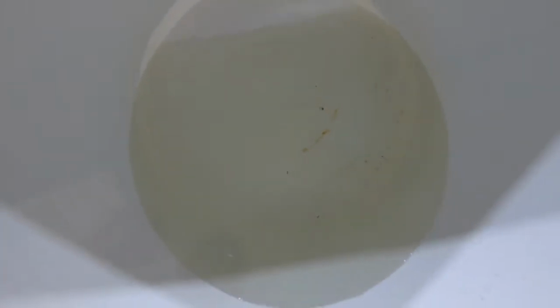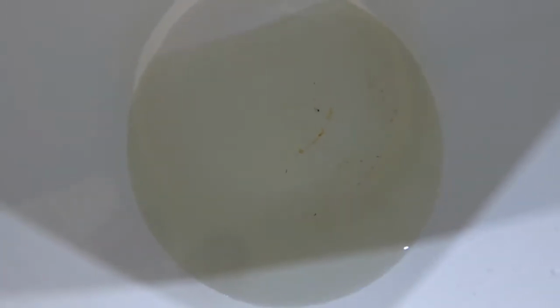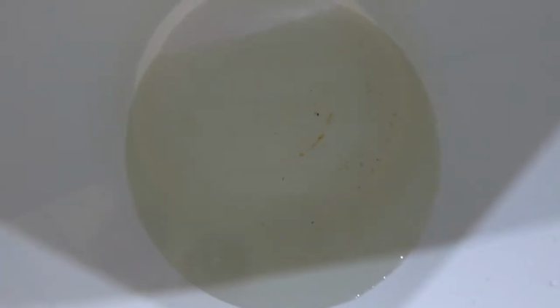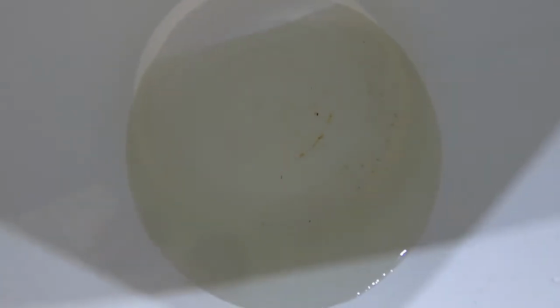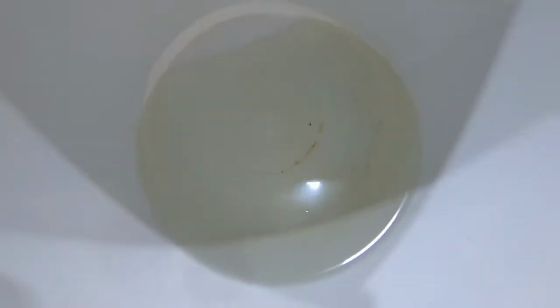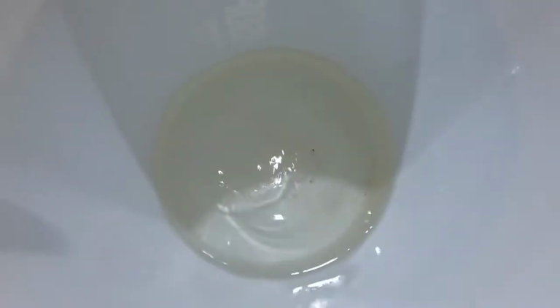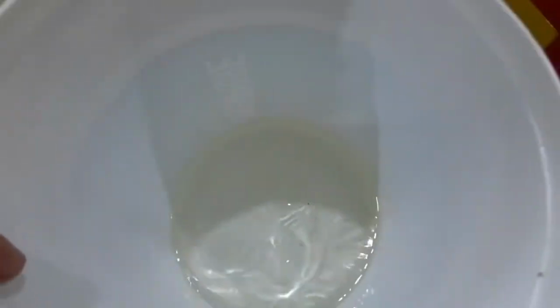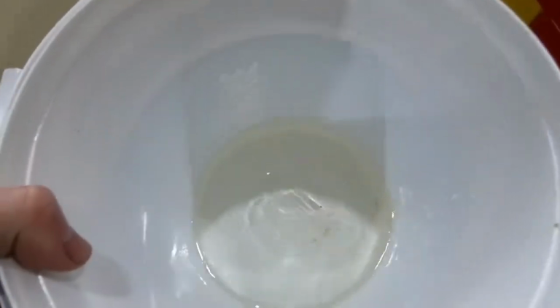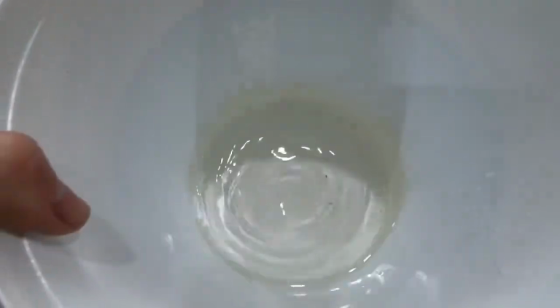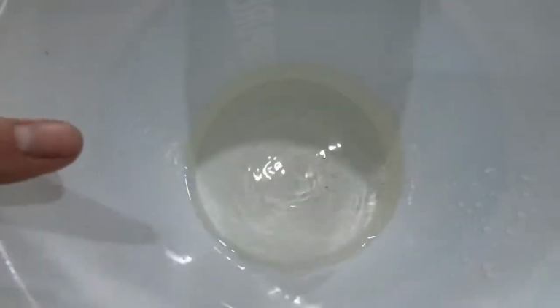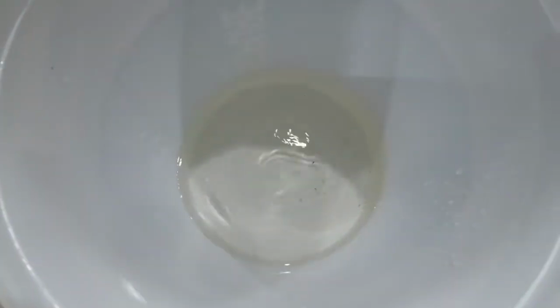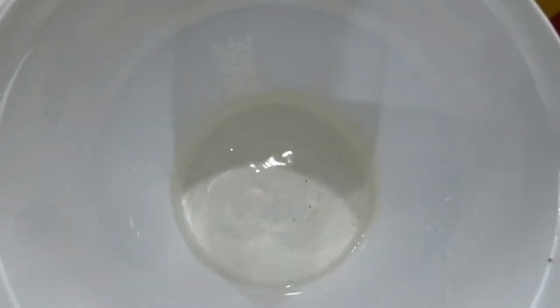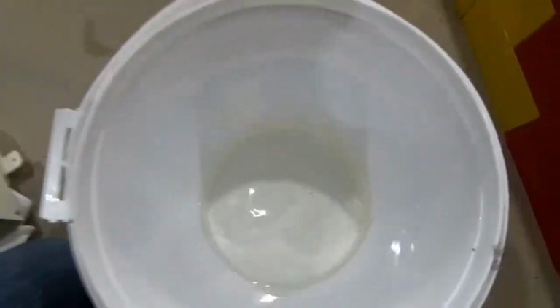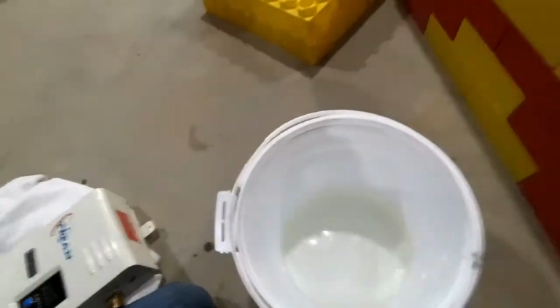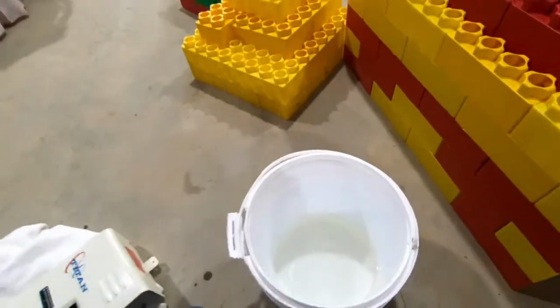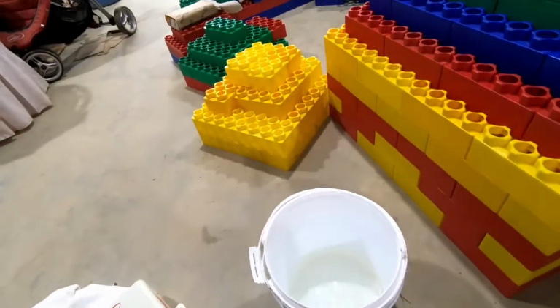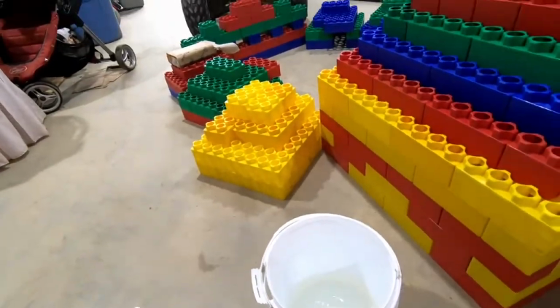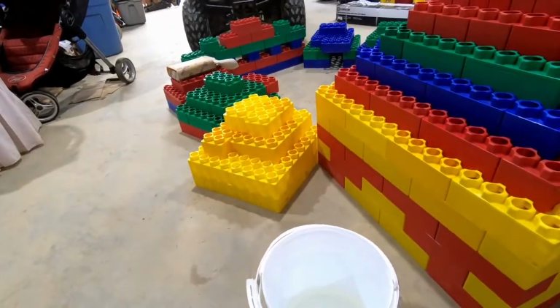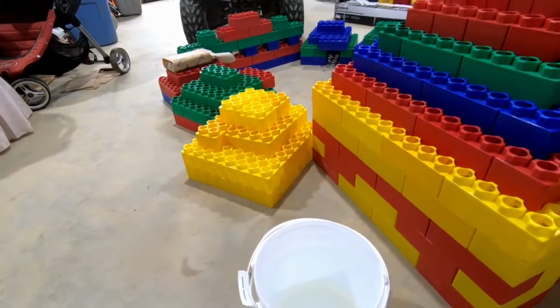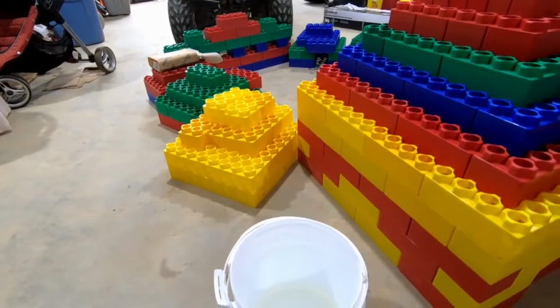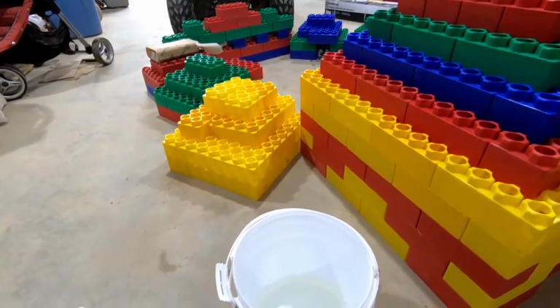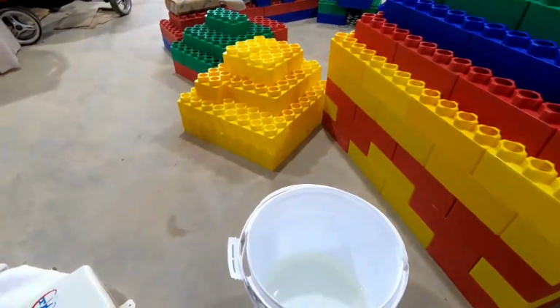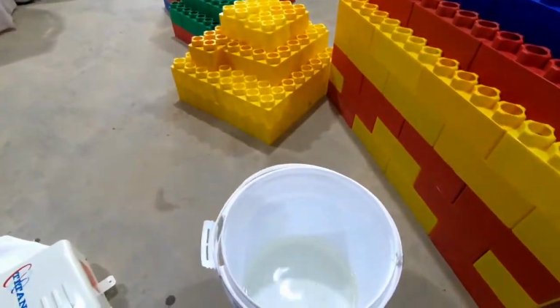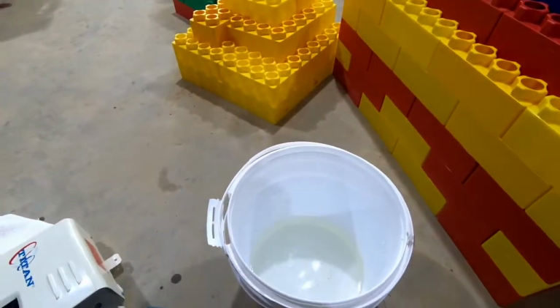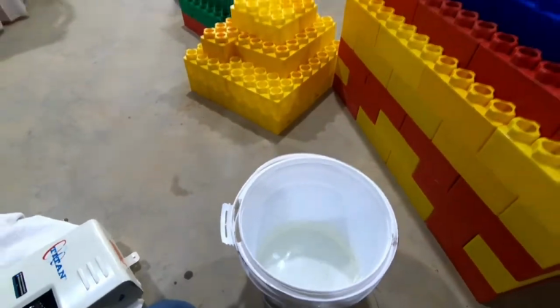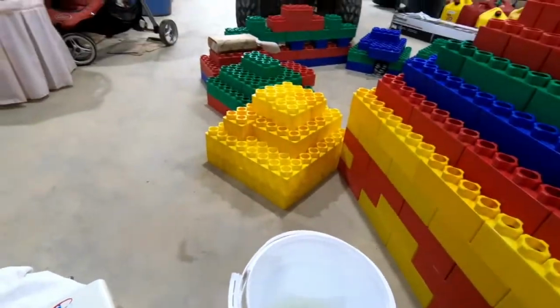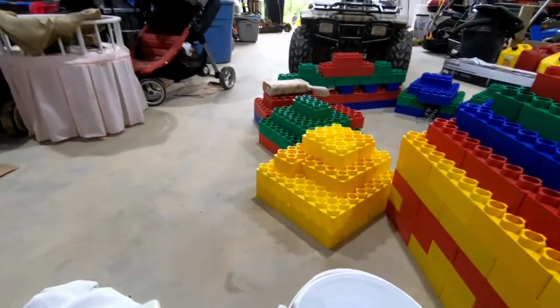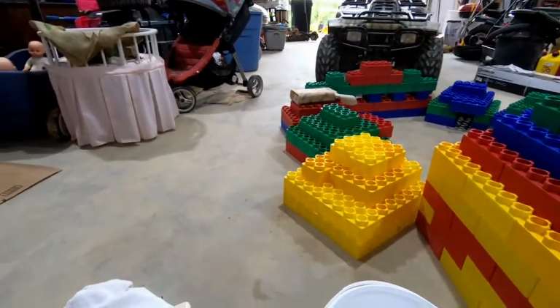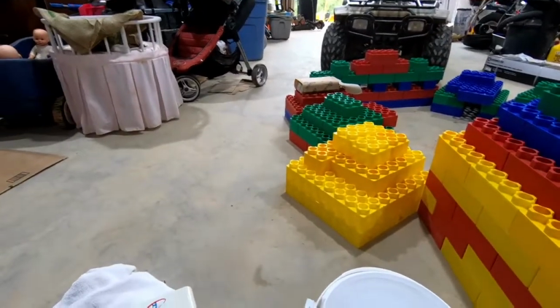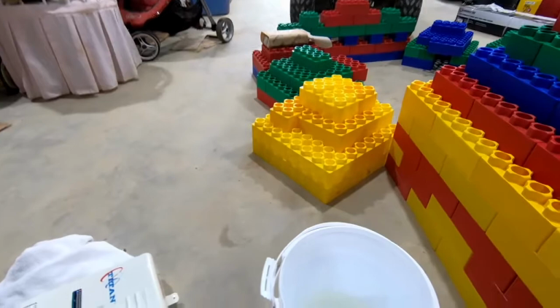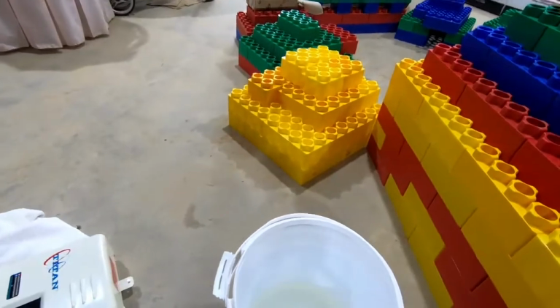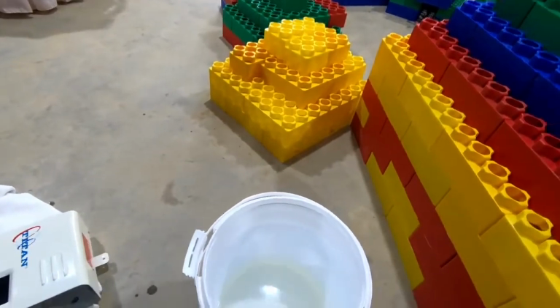Am I getting as good a cleaning as I would if I bought a cleaning kit? No, definitely not. But I am cleaning it, and this is definitely better than nothing — and with a $200 water heater it's worthwhile.